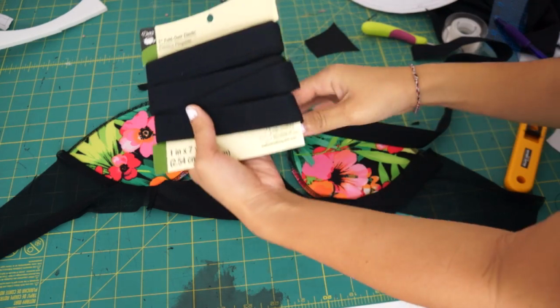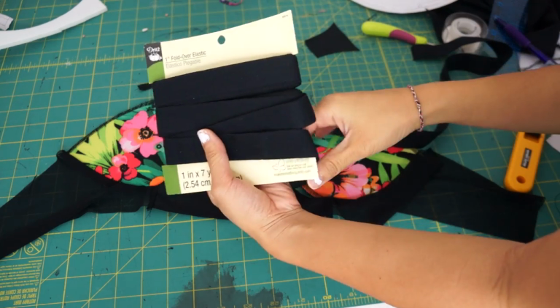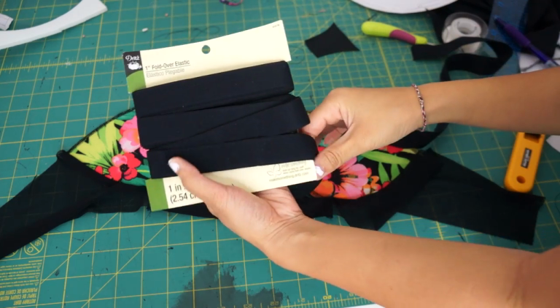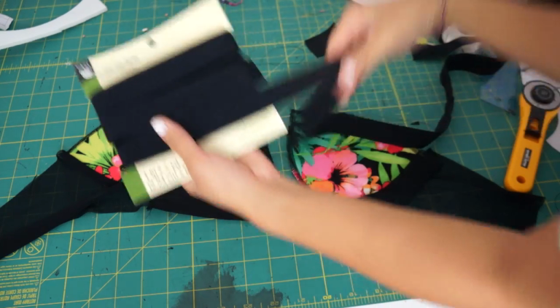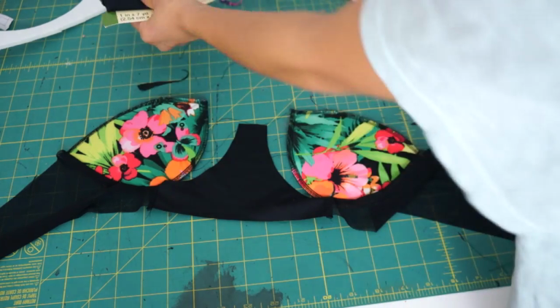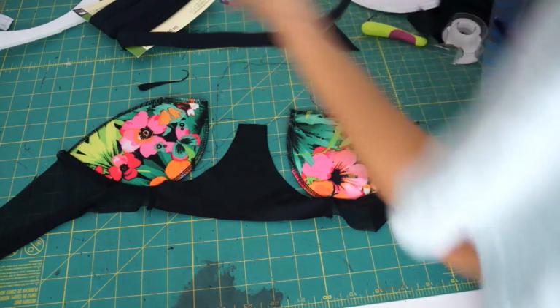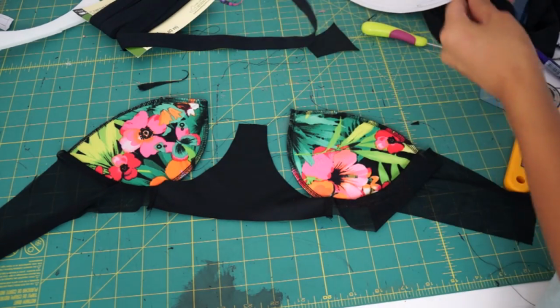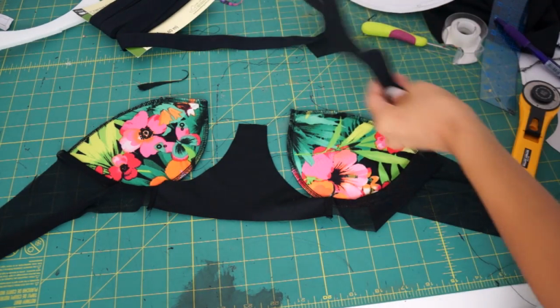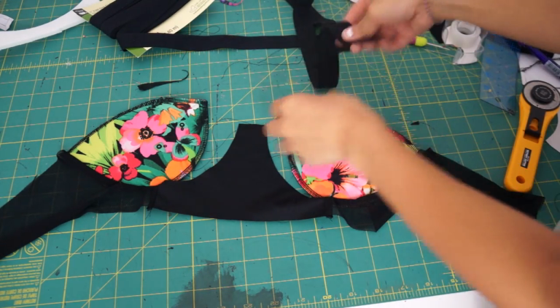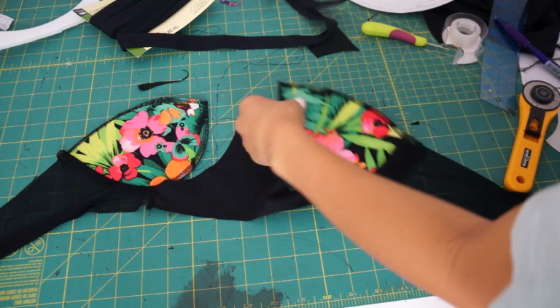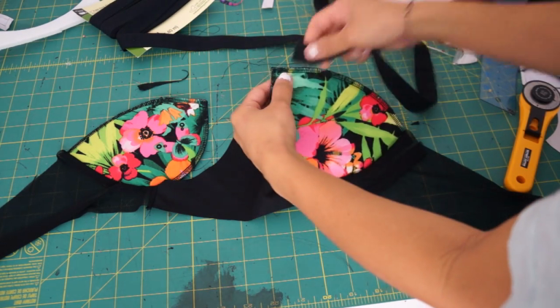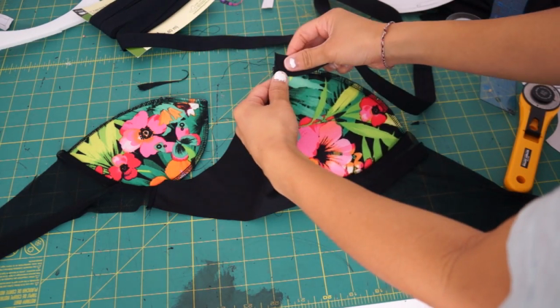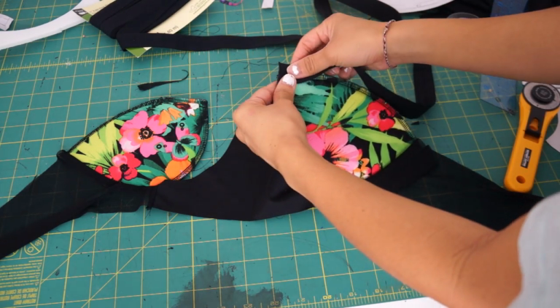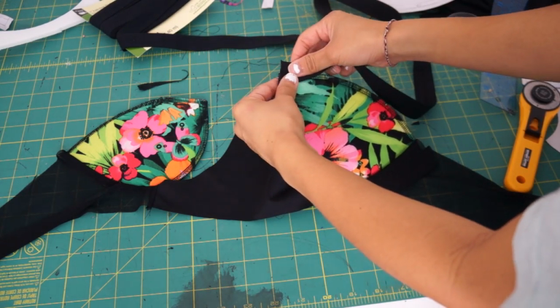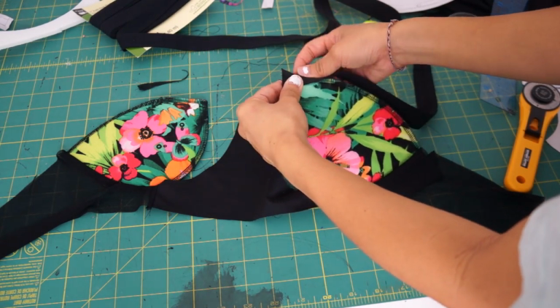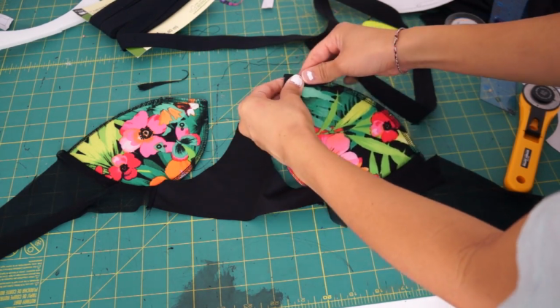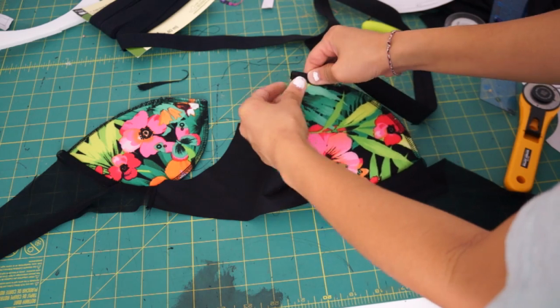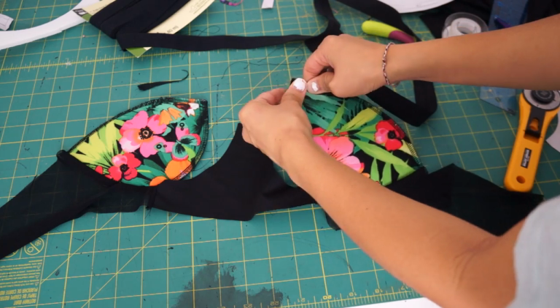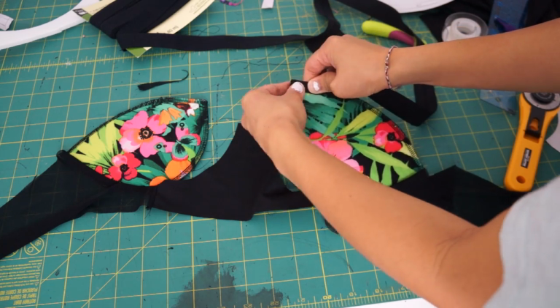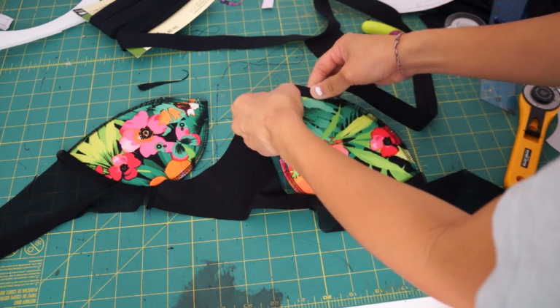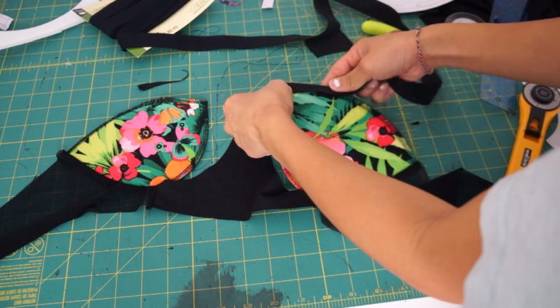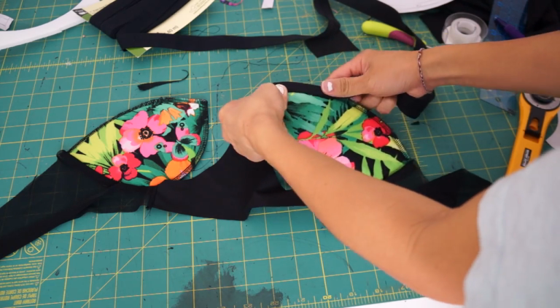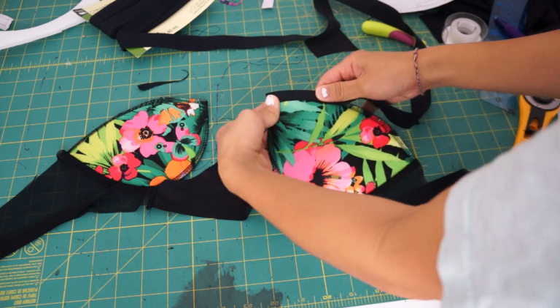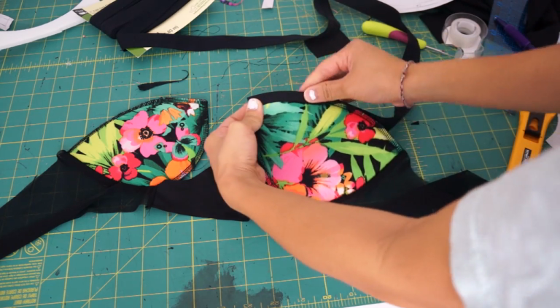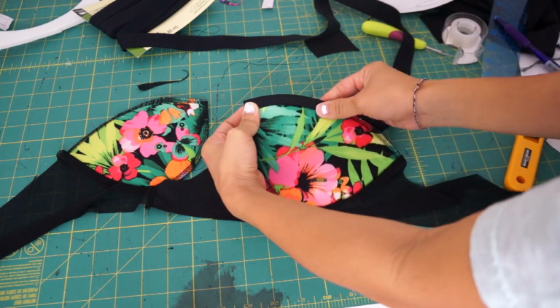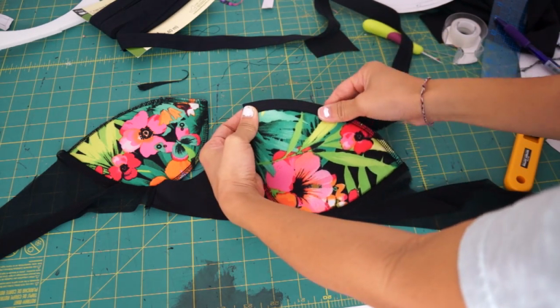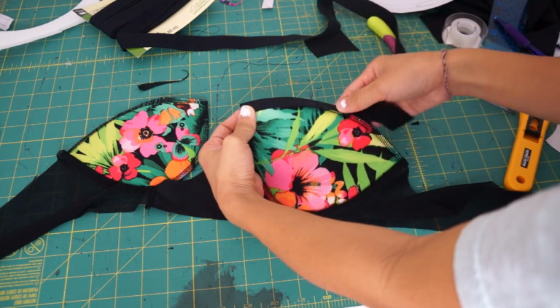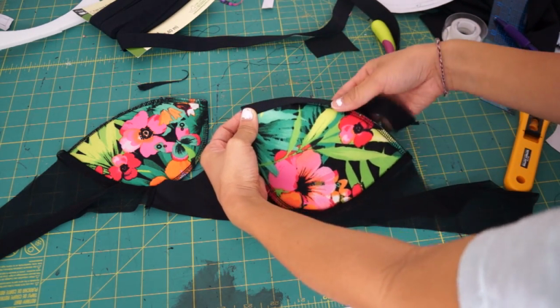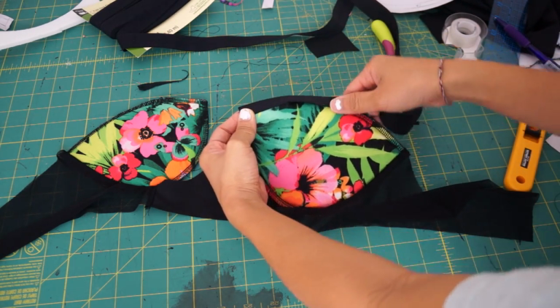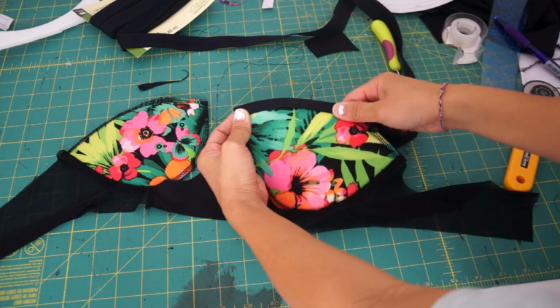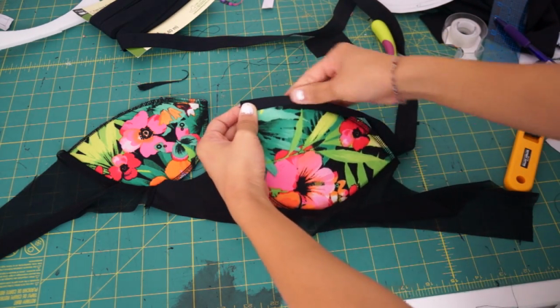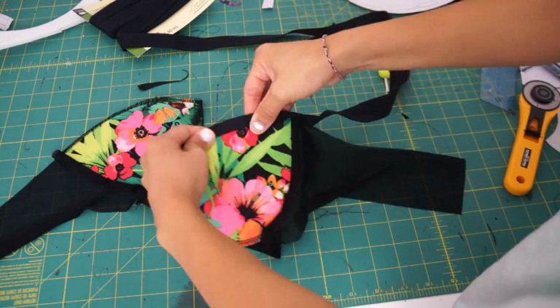This fold-over elastic is so easy to use and creates such a clean finish. All you have to do is fold it over your raw edges and topstitch it down from the right side of the bikini.